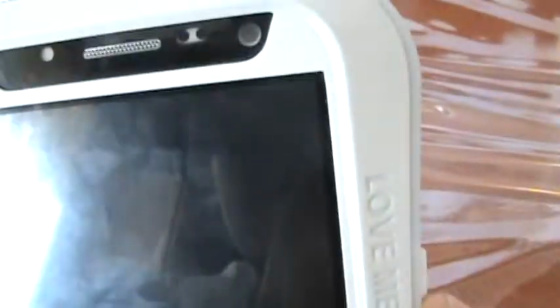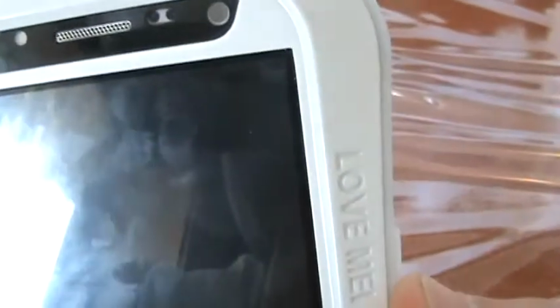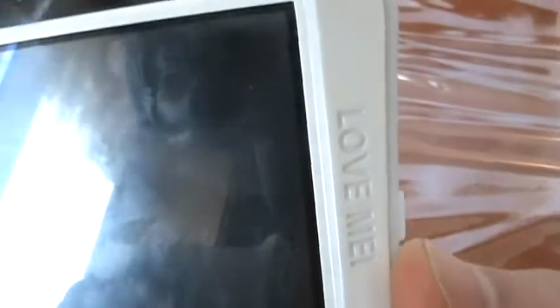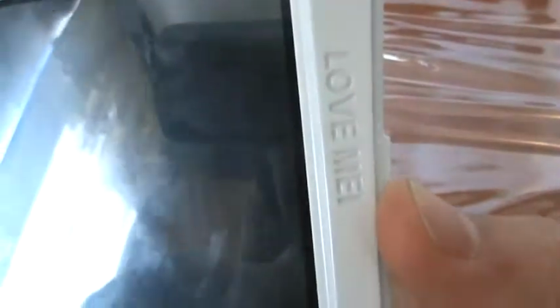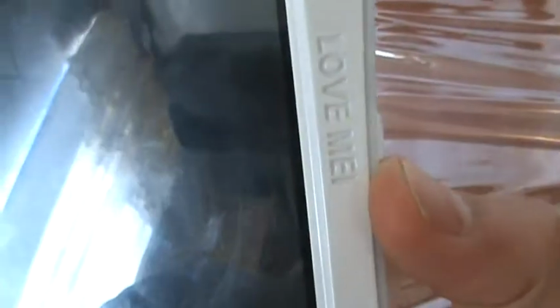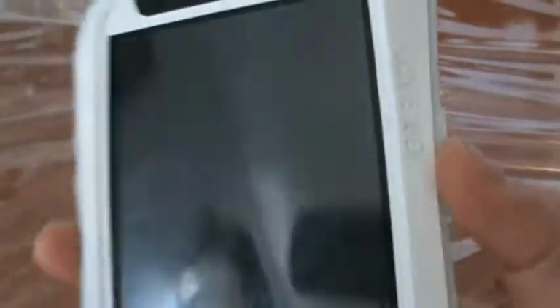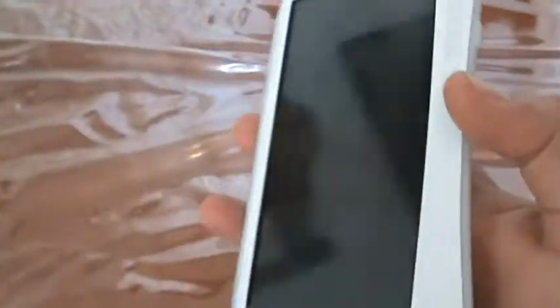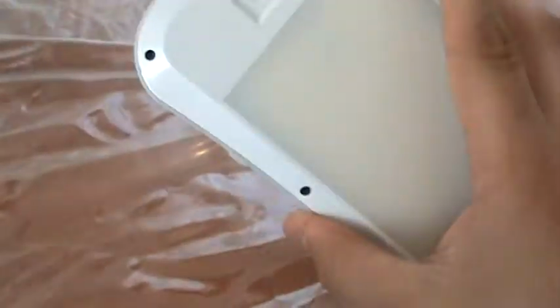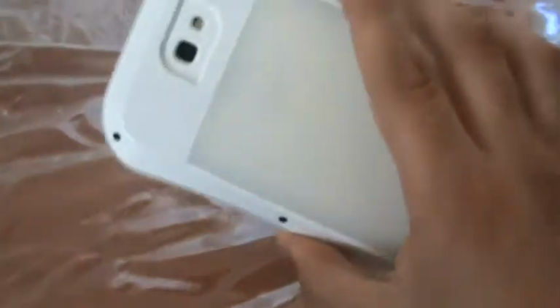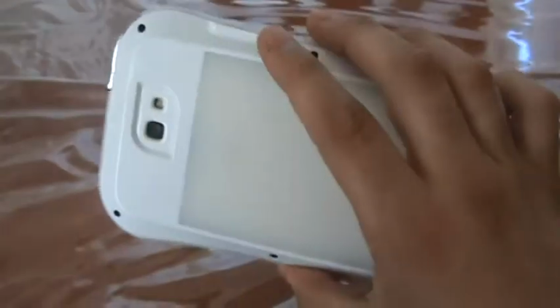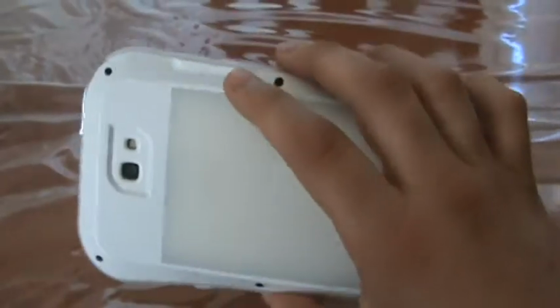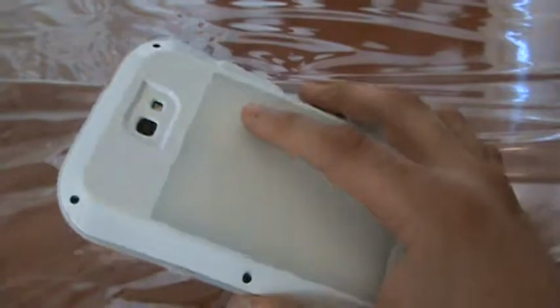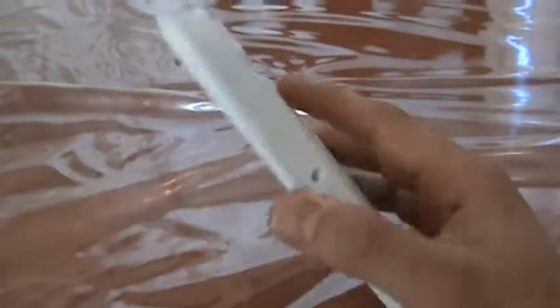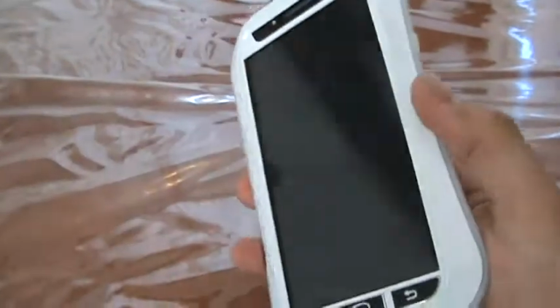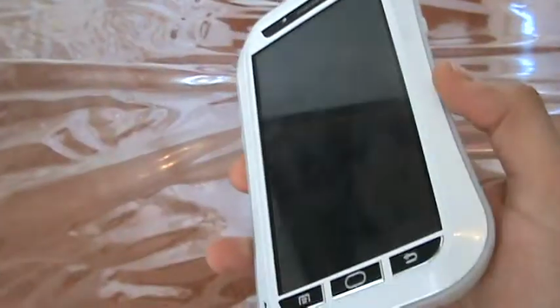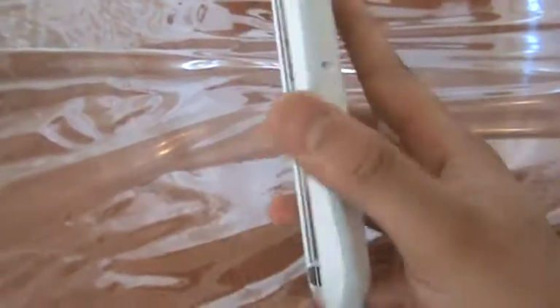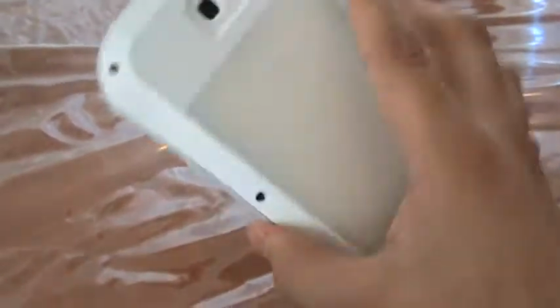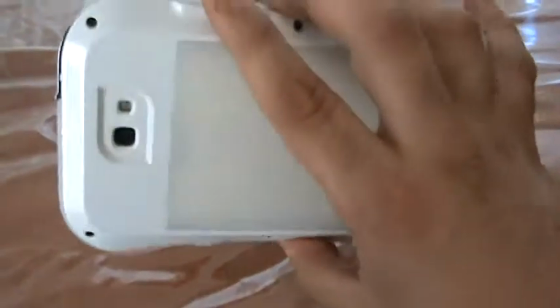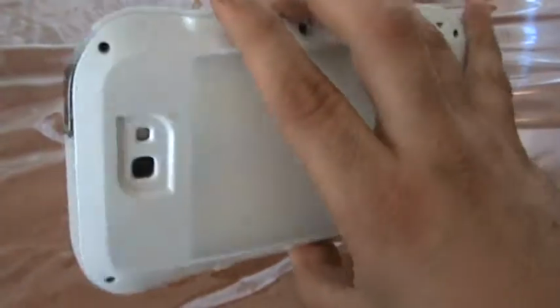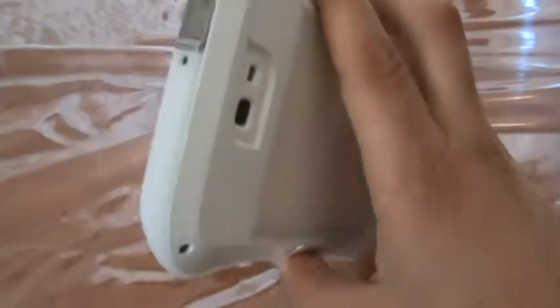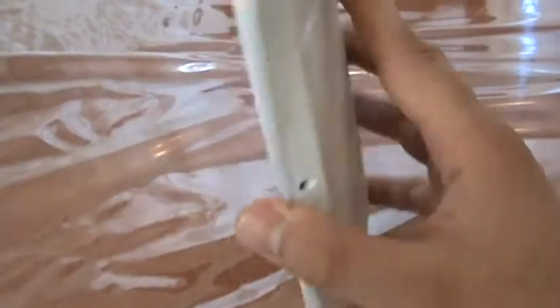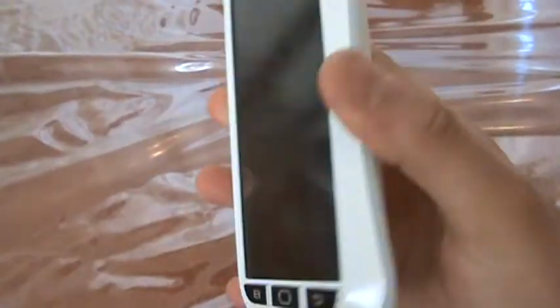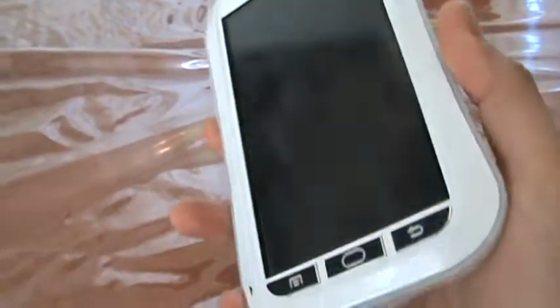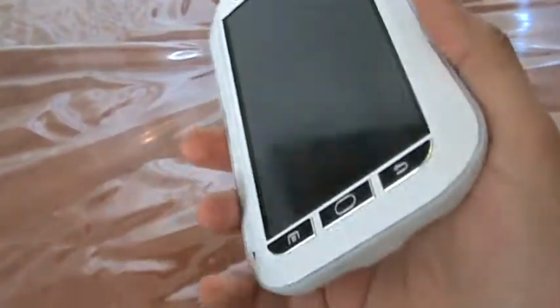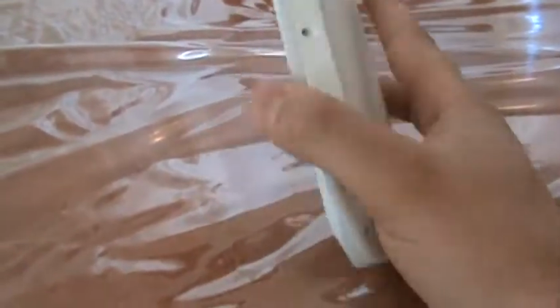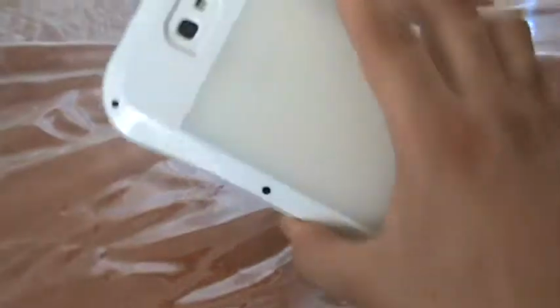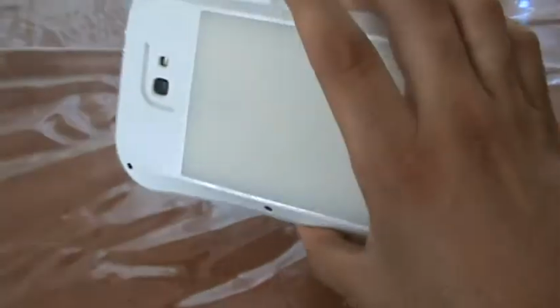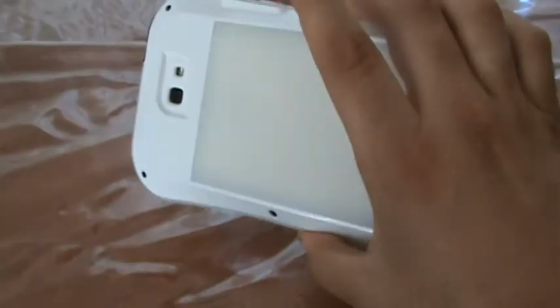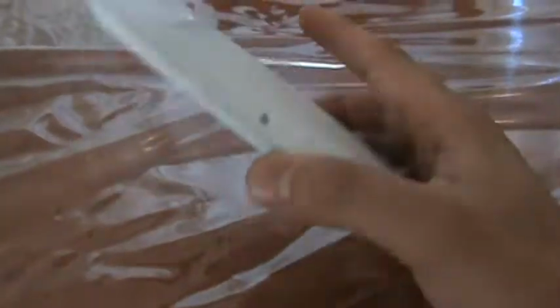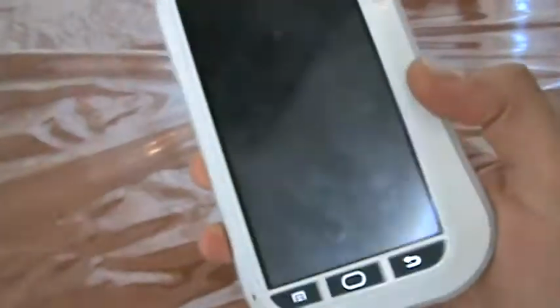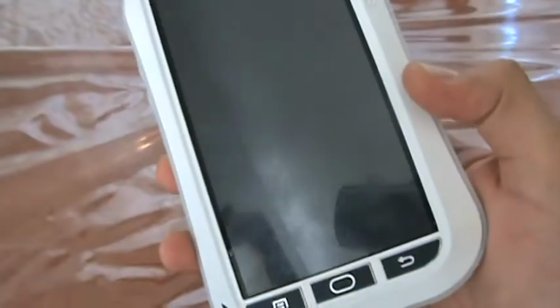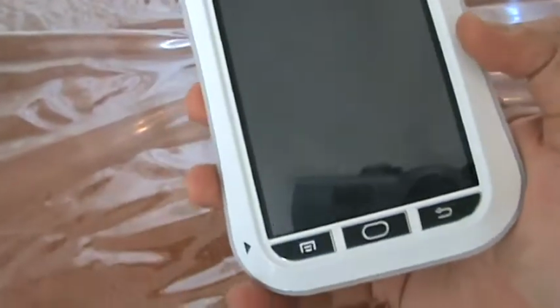This is a case from Love MEI. They have different colors — white with black, all black, all white, gray. I like the all white because my phone is already white, so it looks pretty cool.